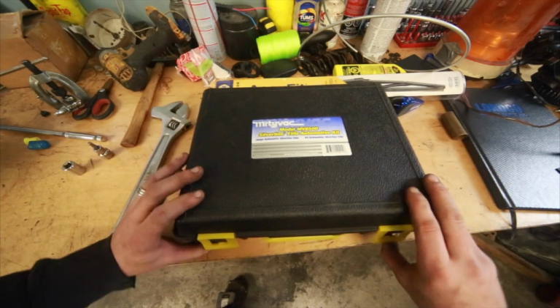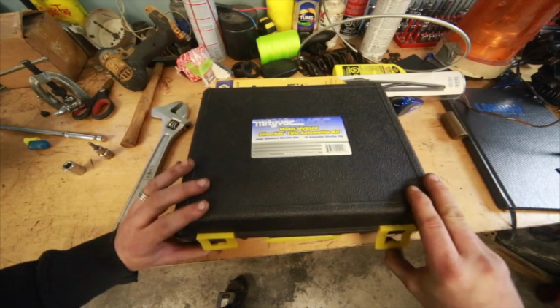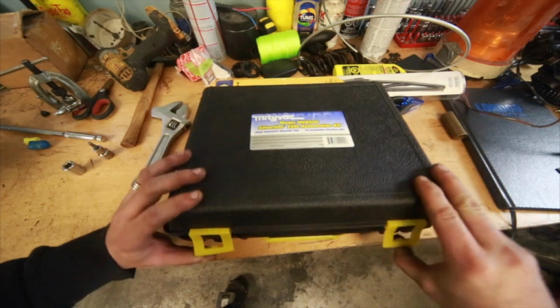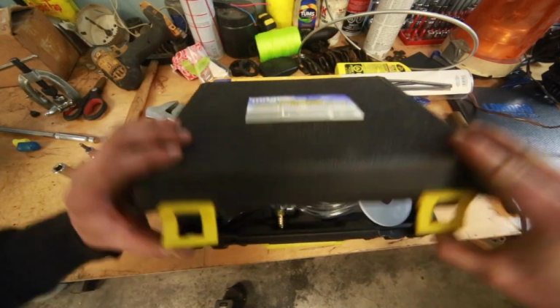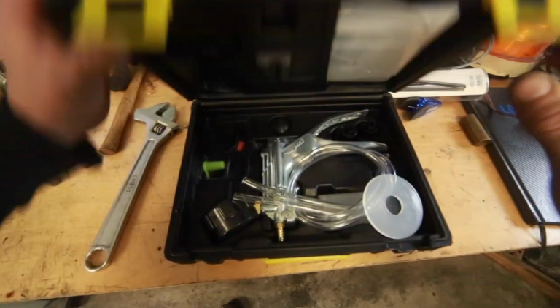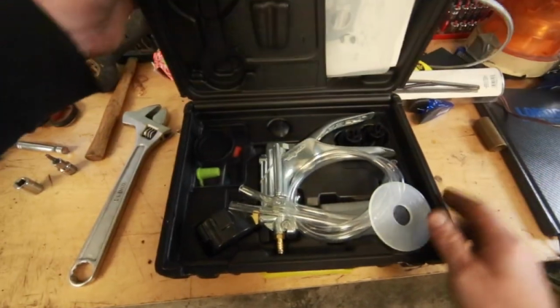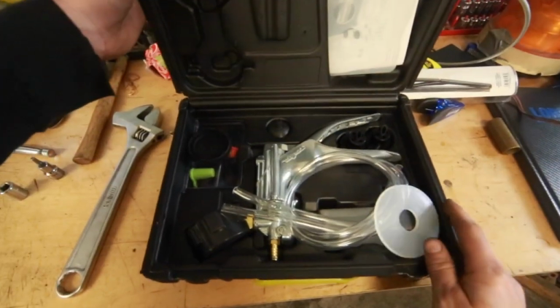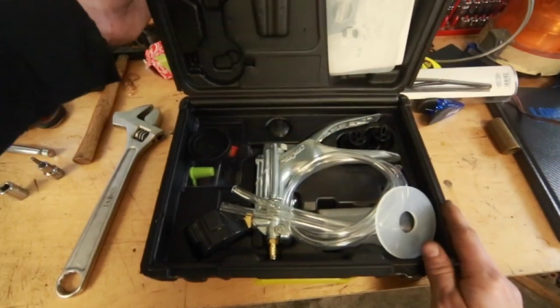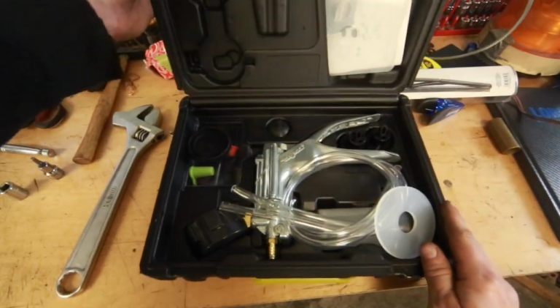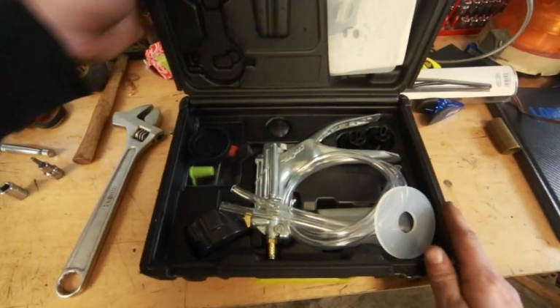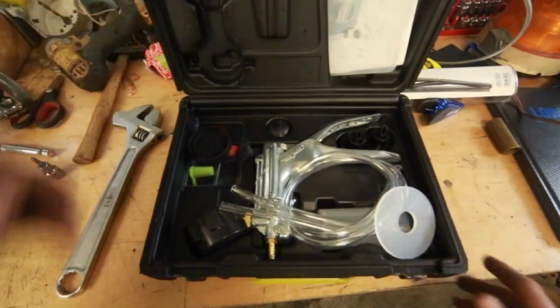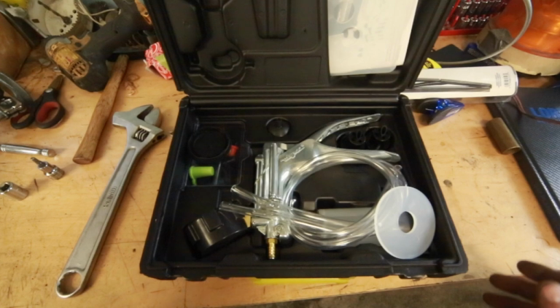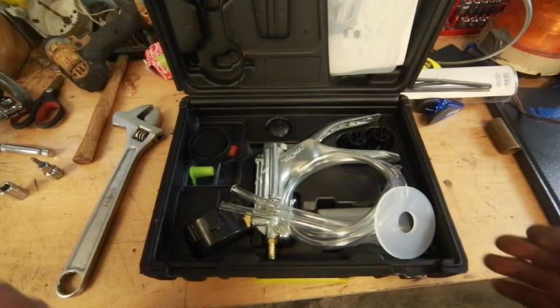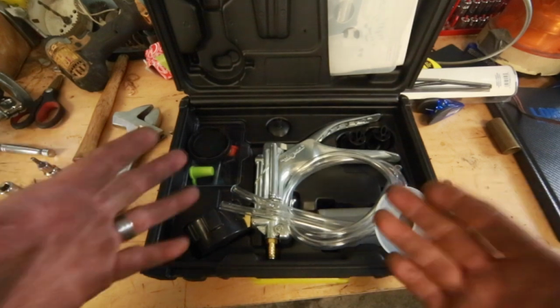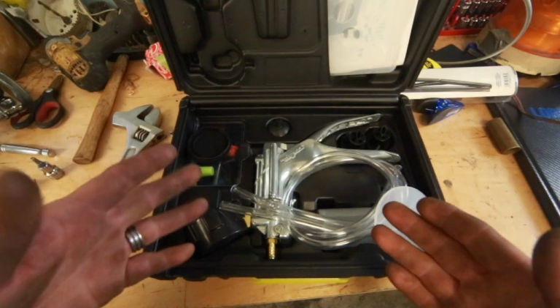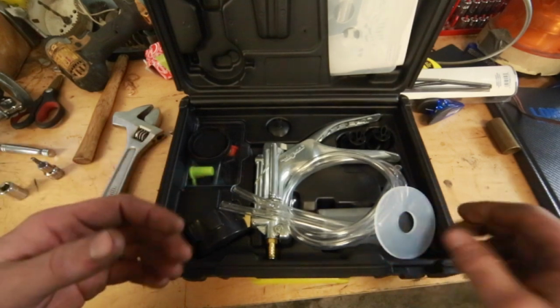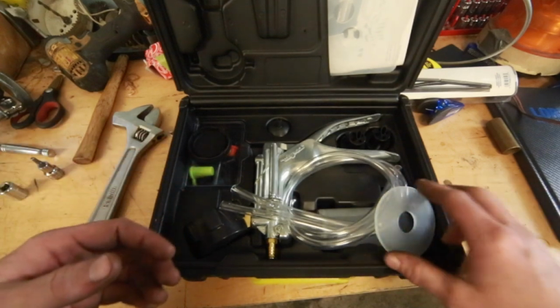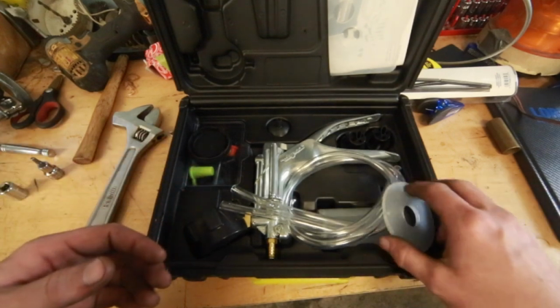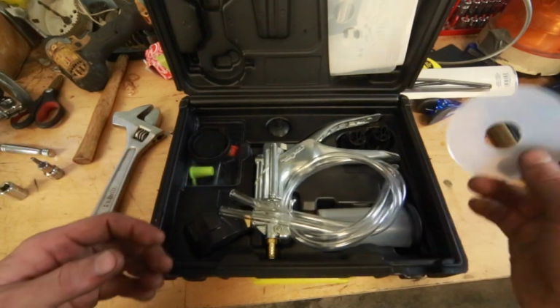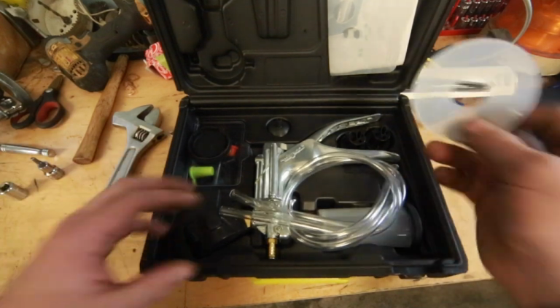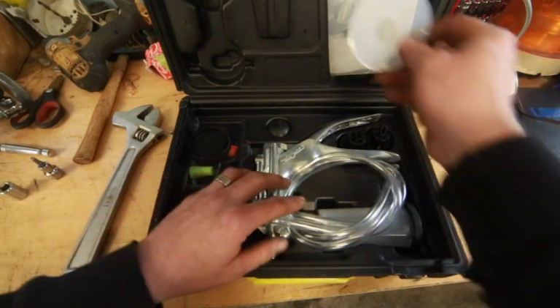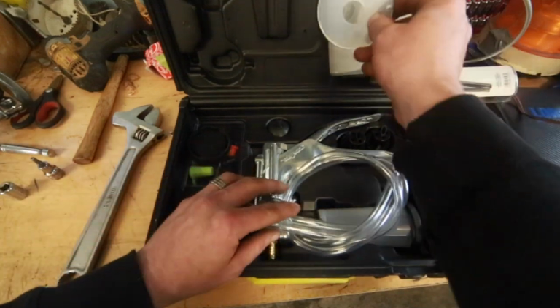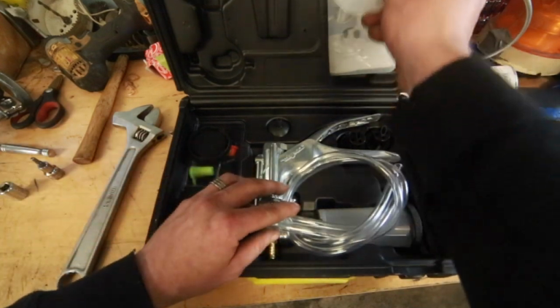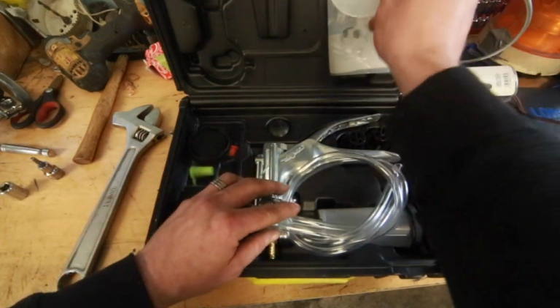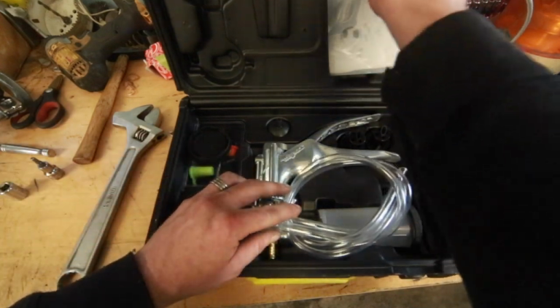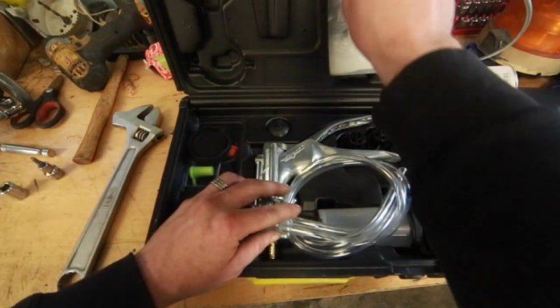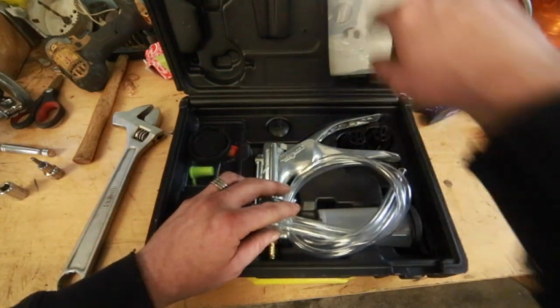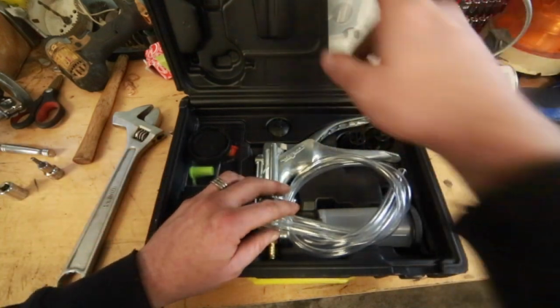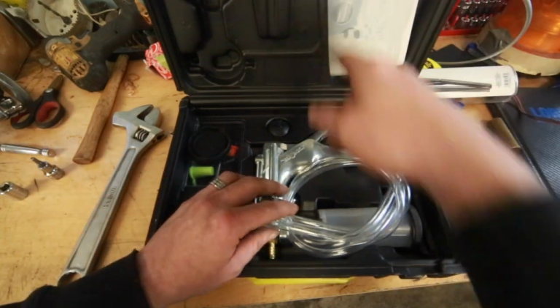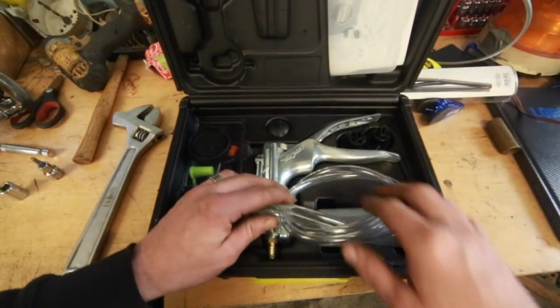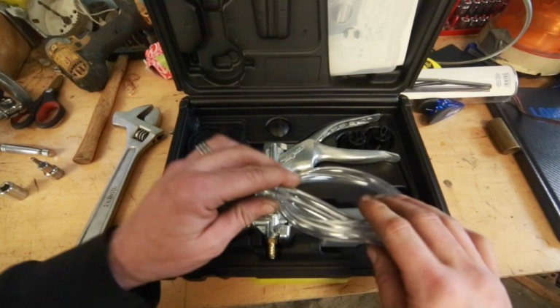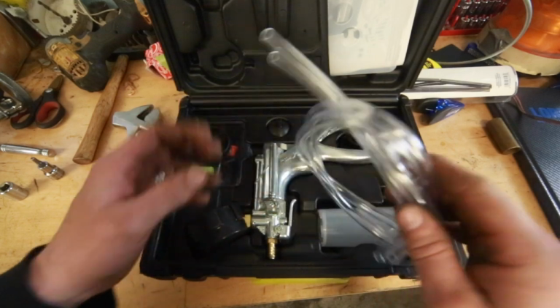Let's have a look at what's inside. I've got some bits that have fallen out of there — I'll get to what those are in a minute.